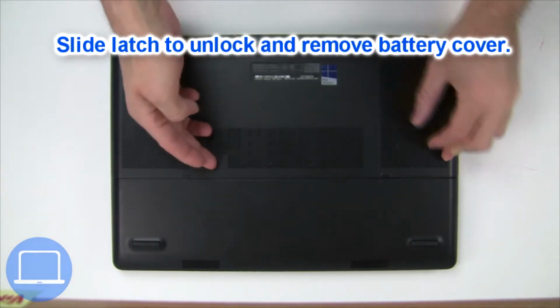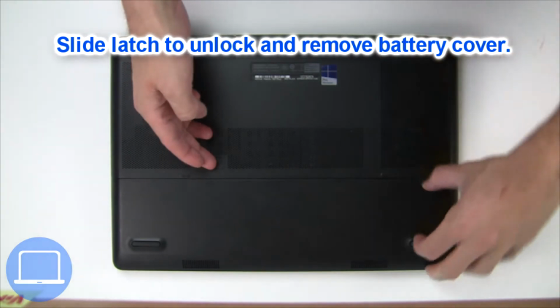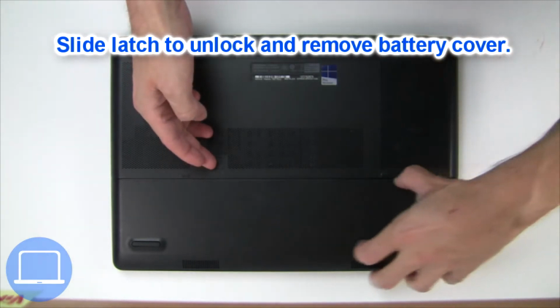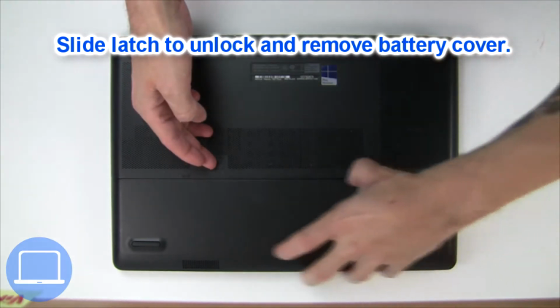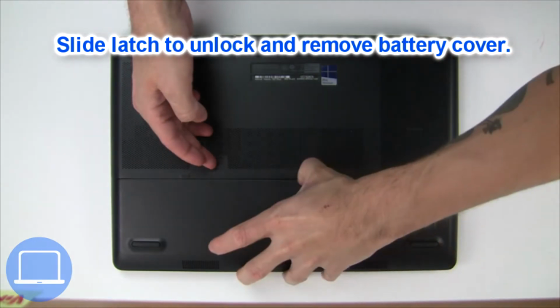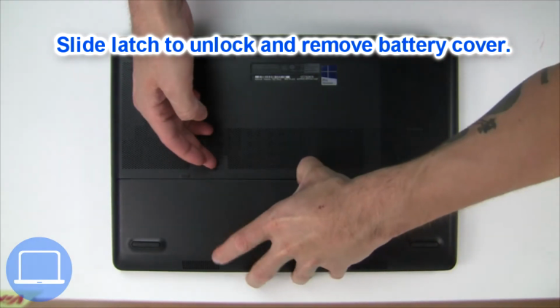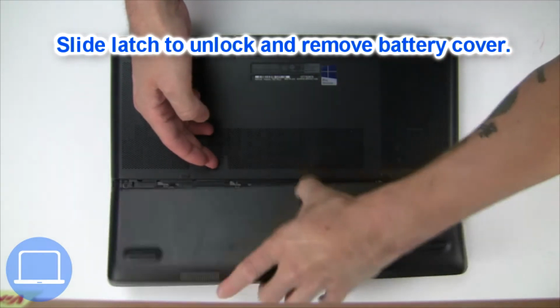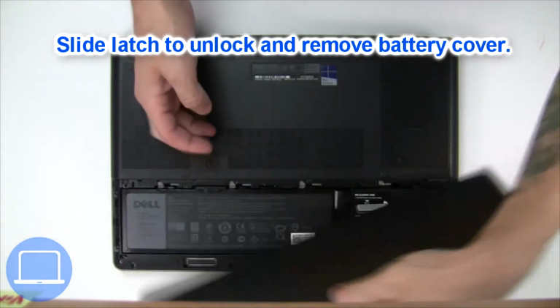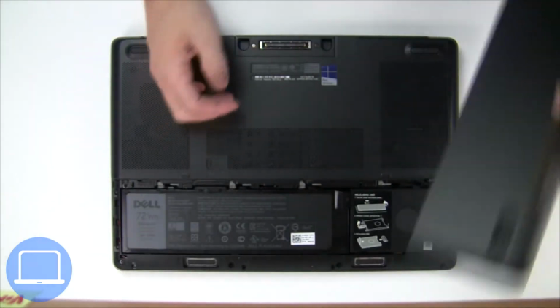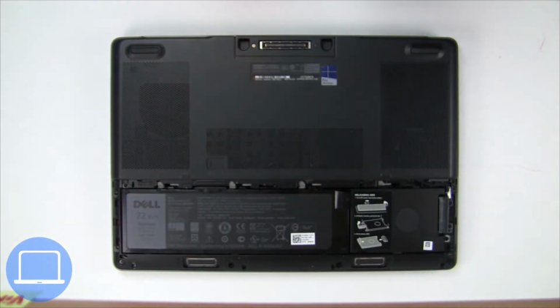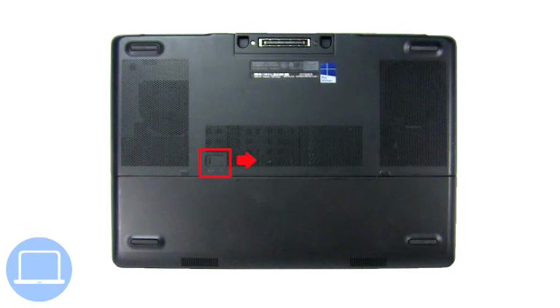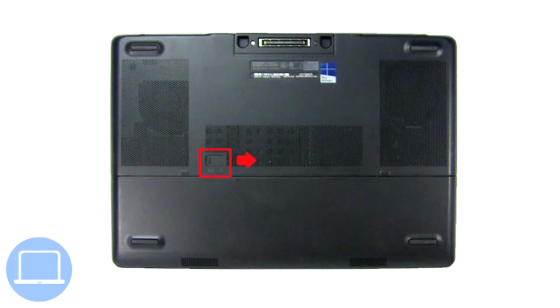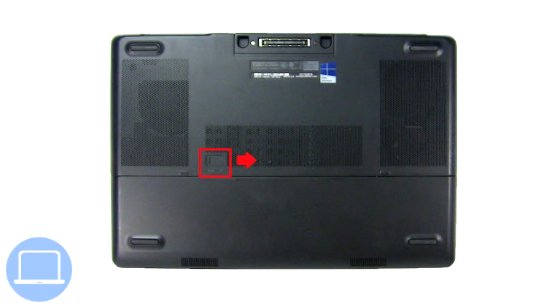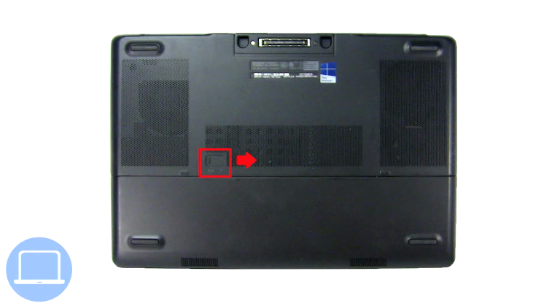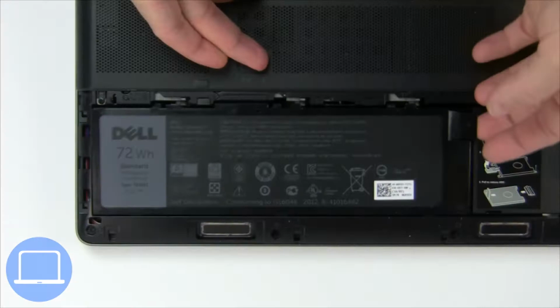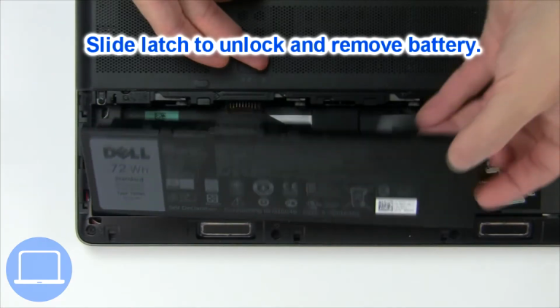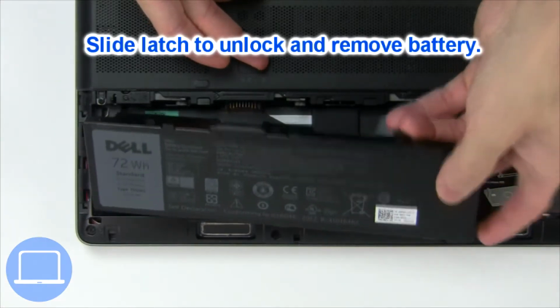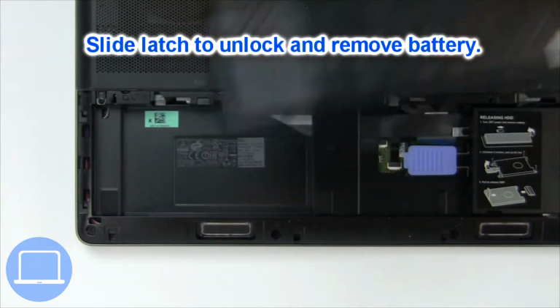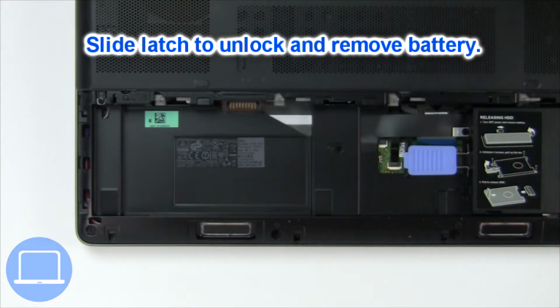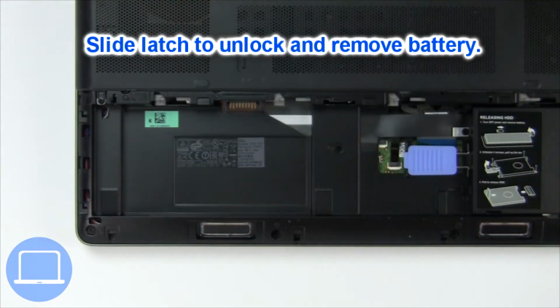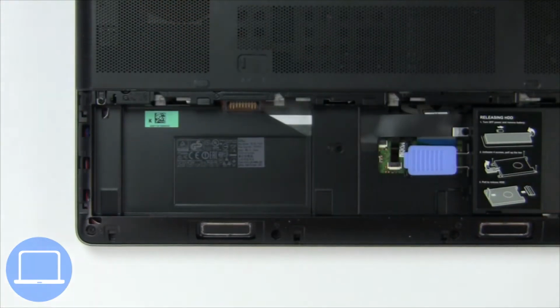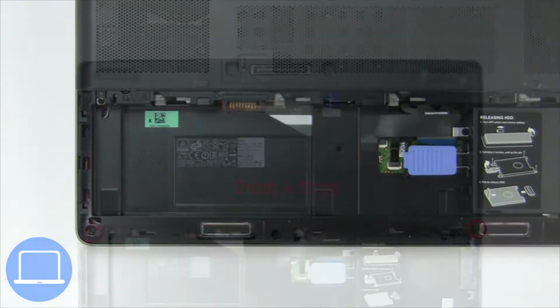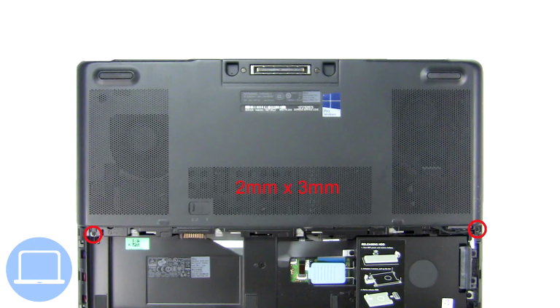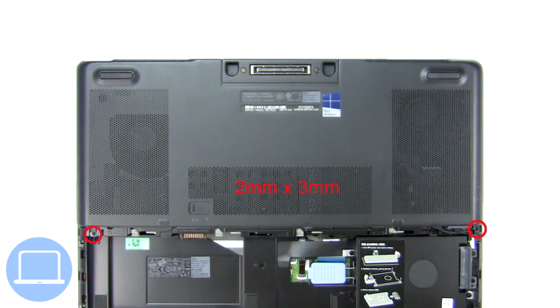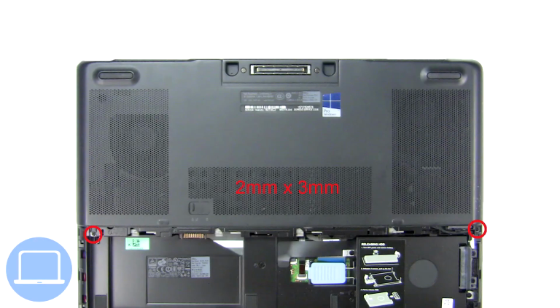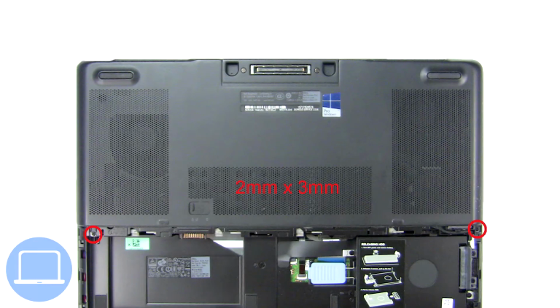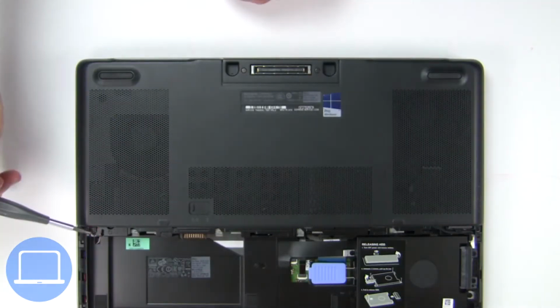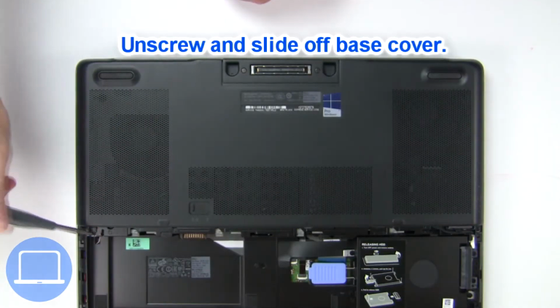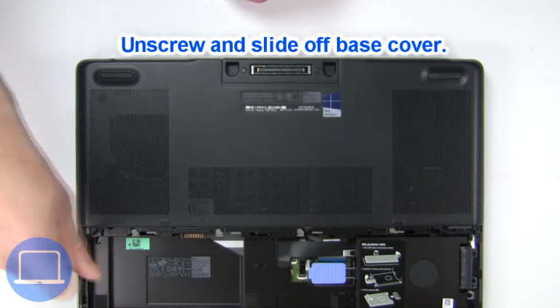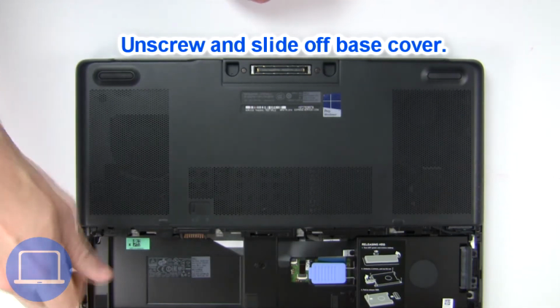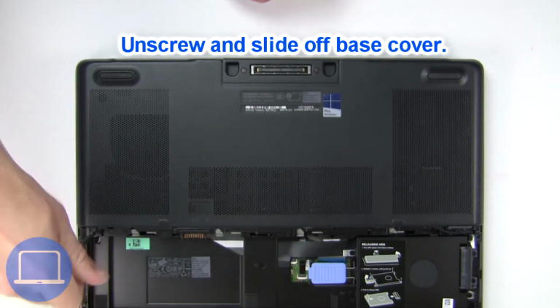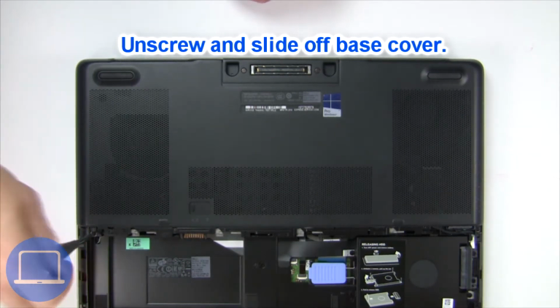Slide open the locking mechanism and remove the battery cover. Slide open the locking mechanism and remove the battery. Now unscrew and remove the base cover.